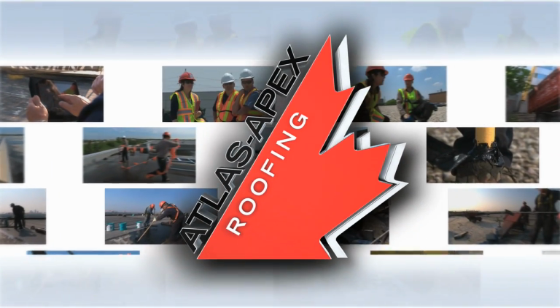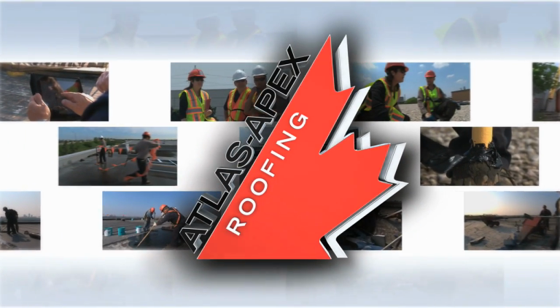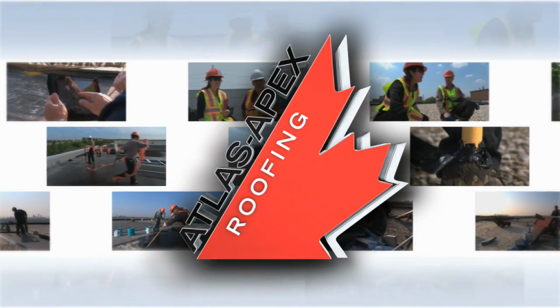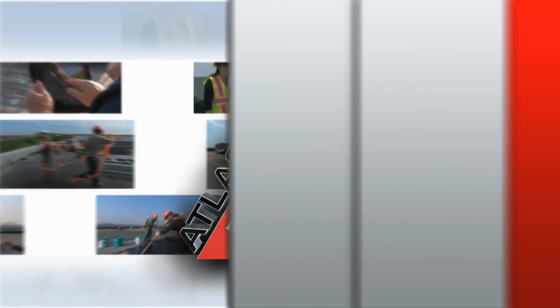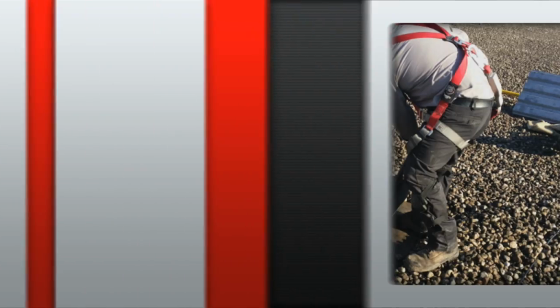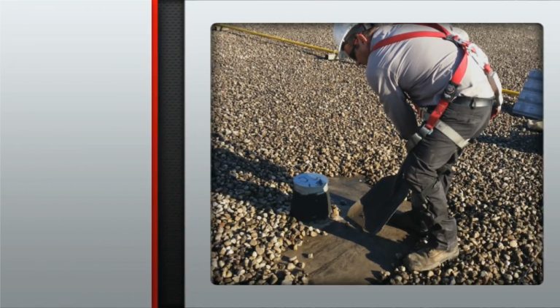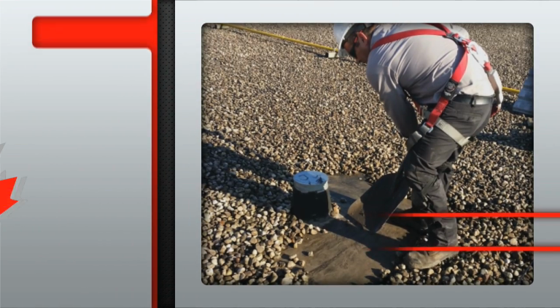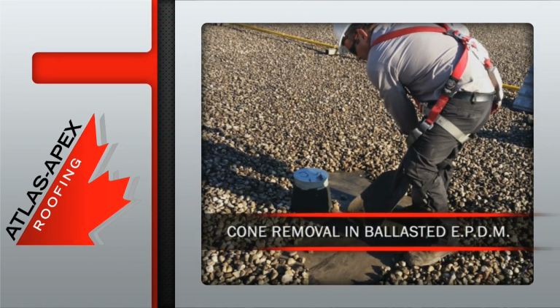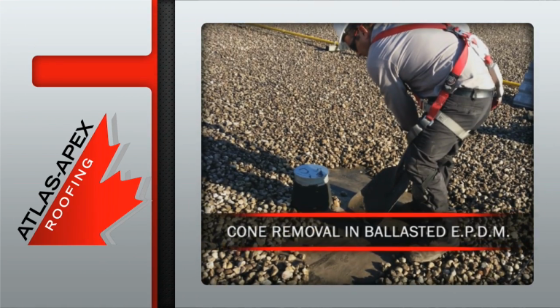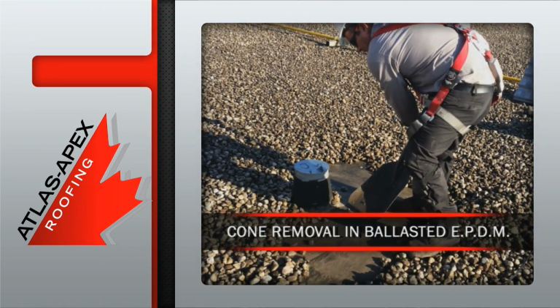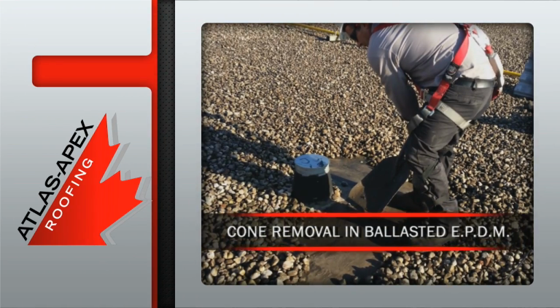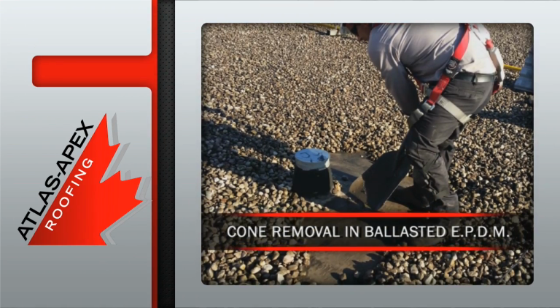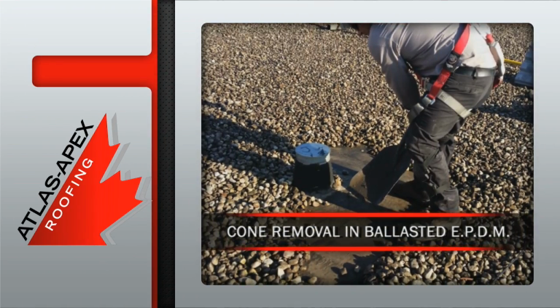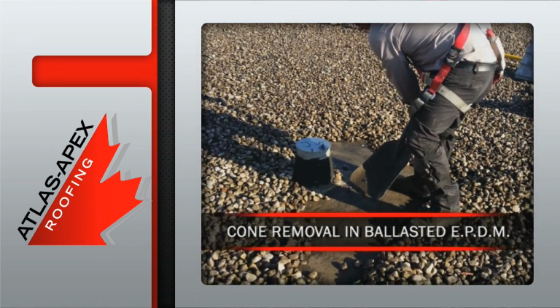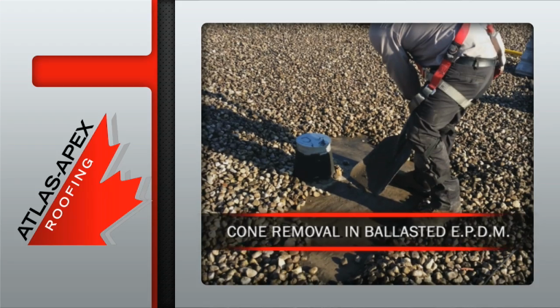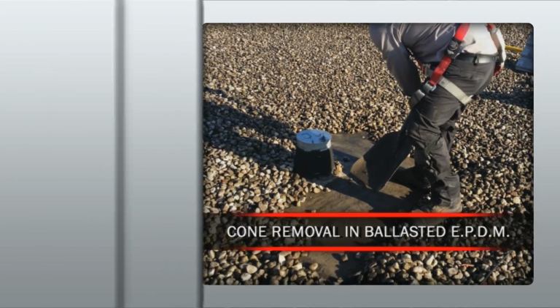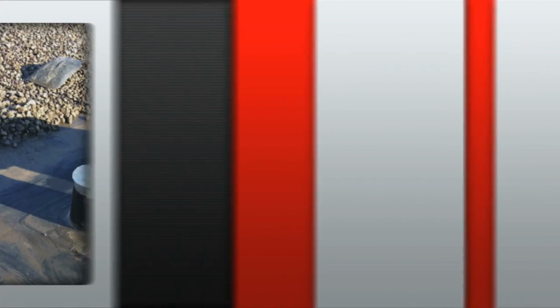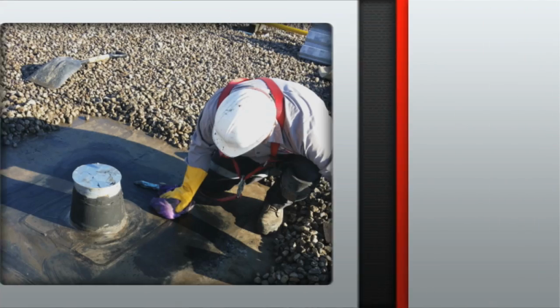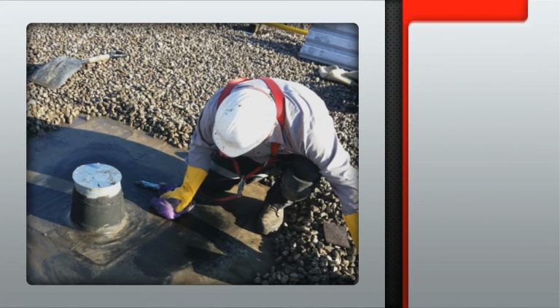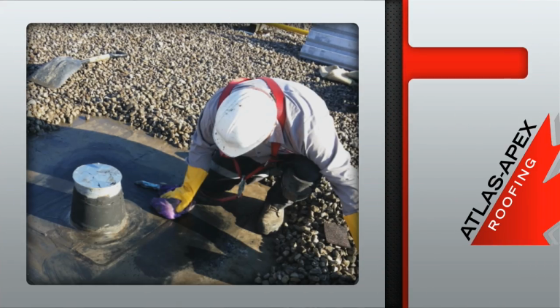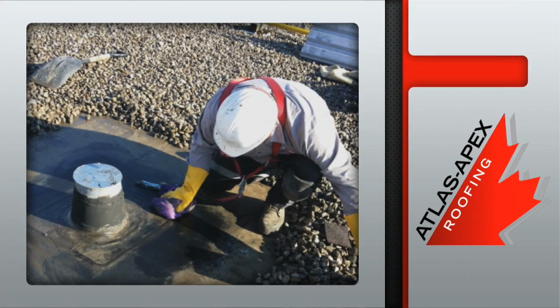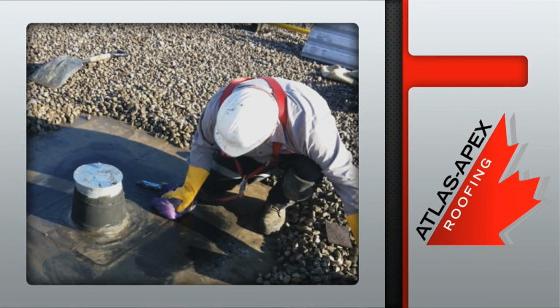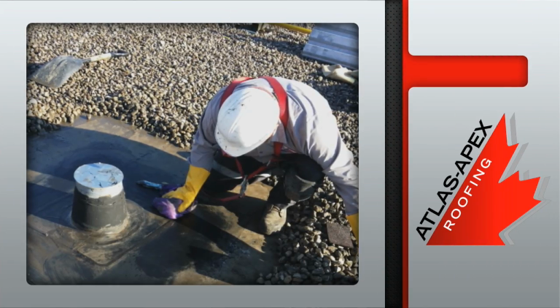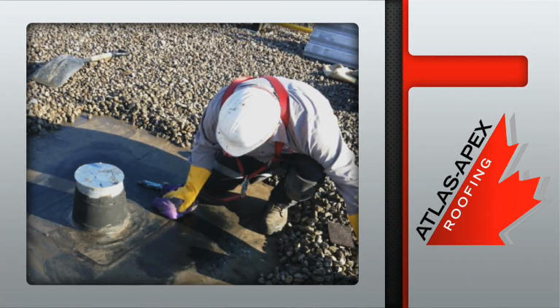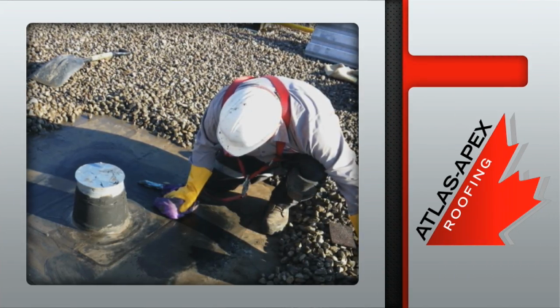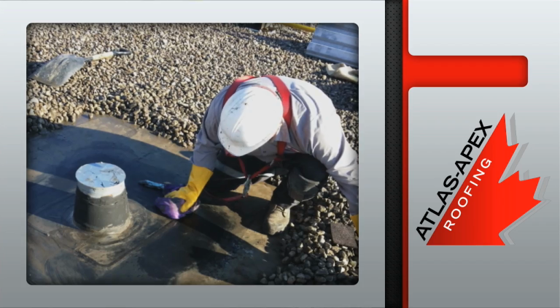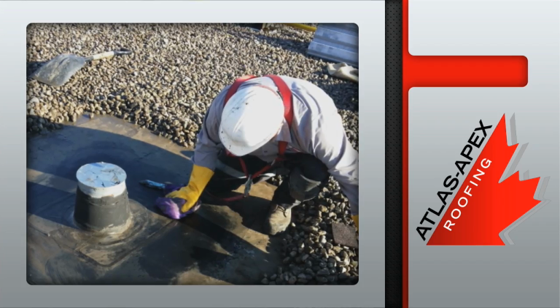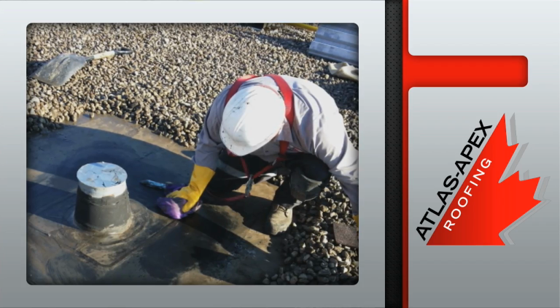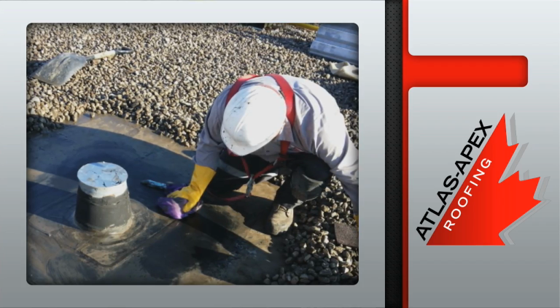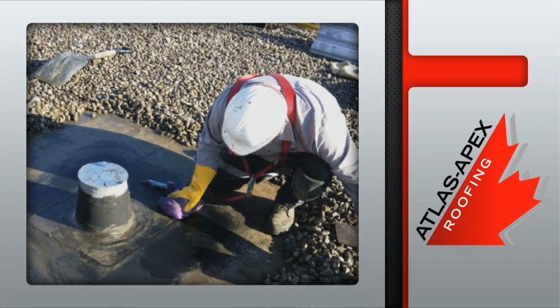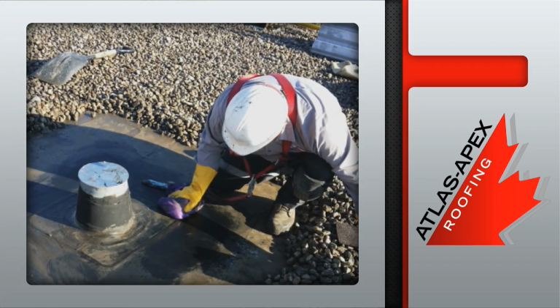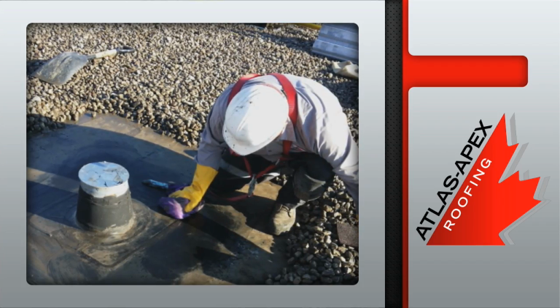The cone removal in ballasted EPDM begins with one of our experienced crew members exposing the roof membrane. The cone is purposely left in place while the entire area is cleaned. This prevents any unwanted solvent from seeping through the roof.